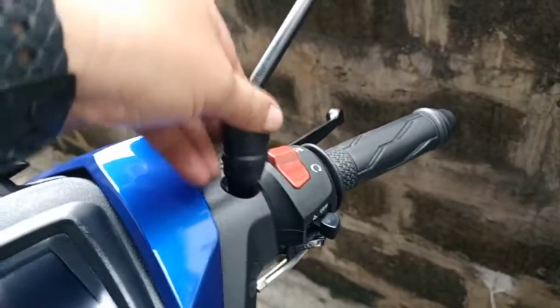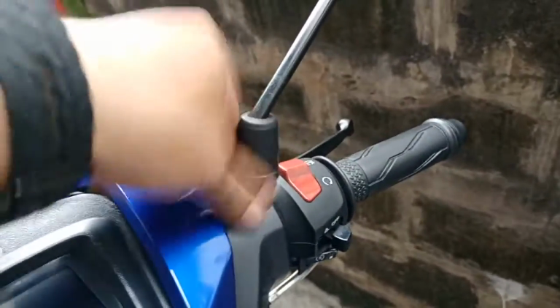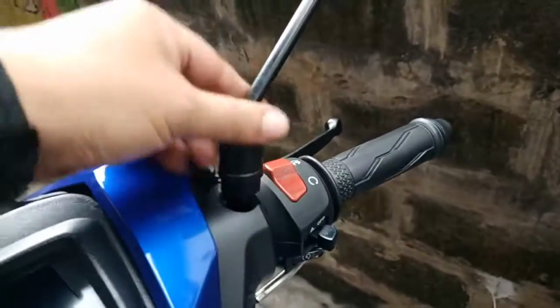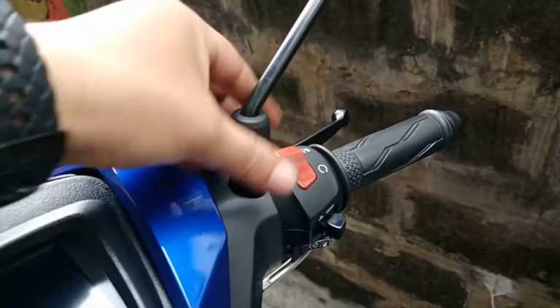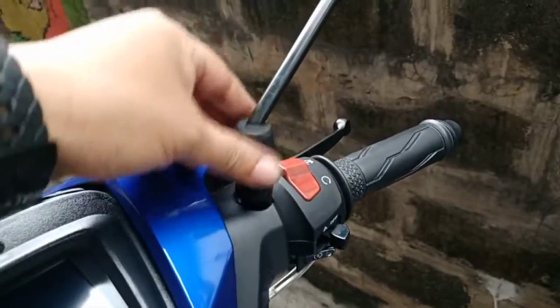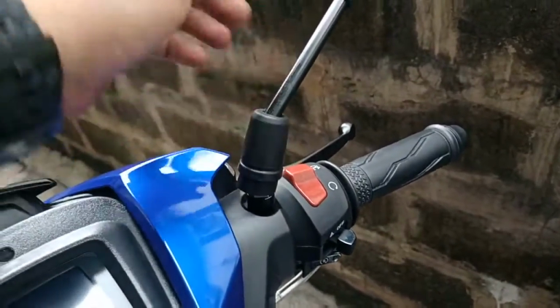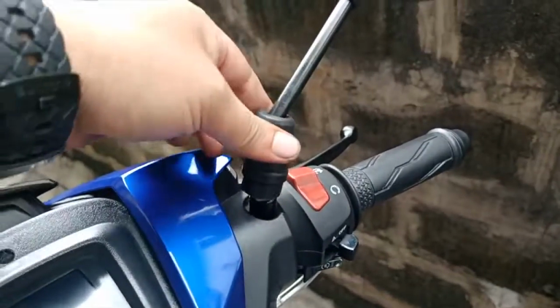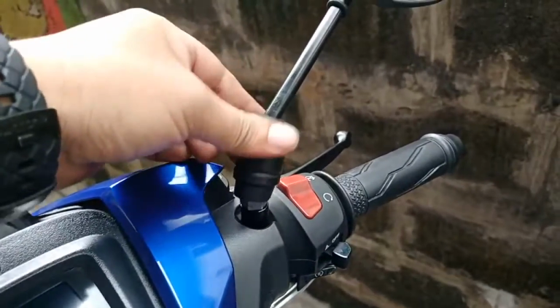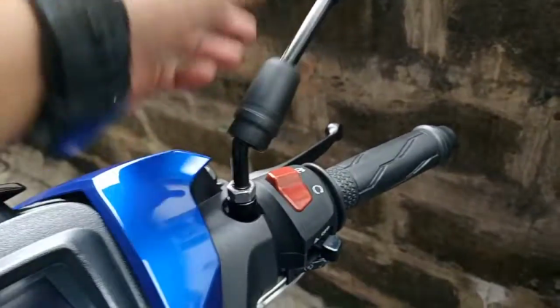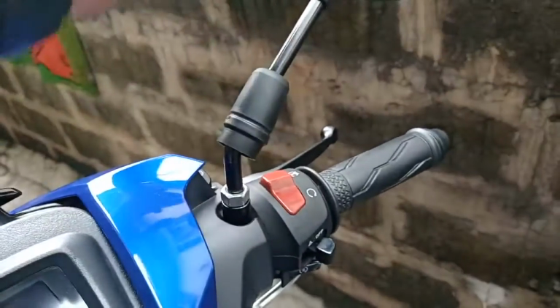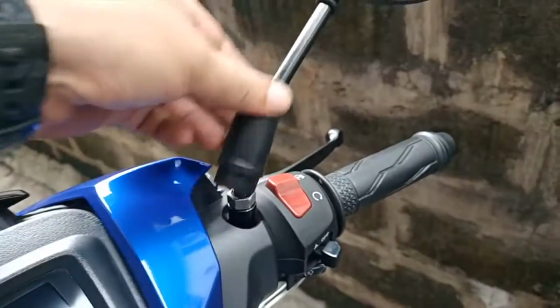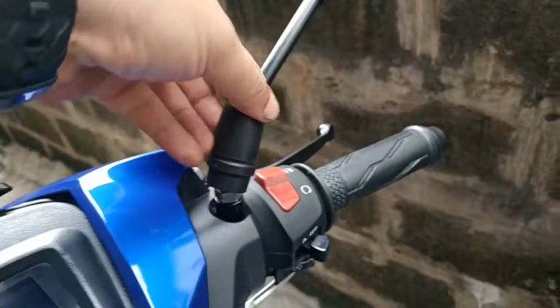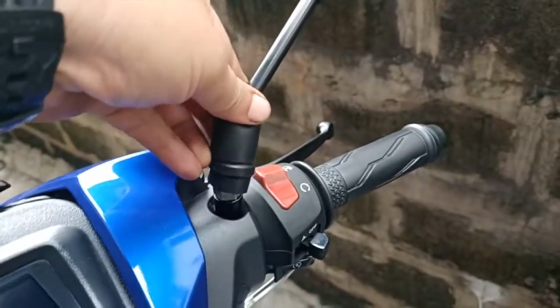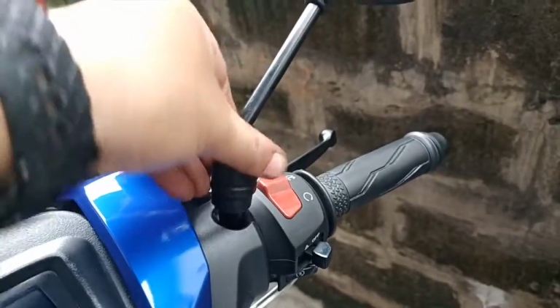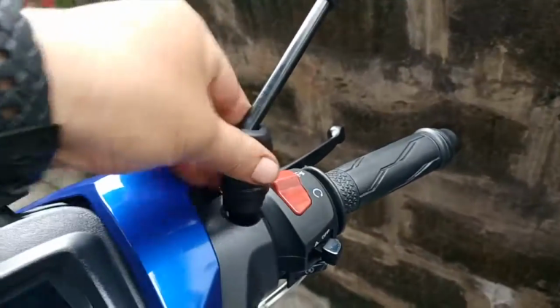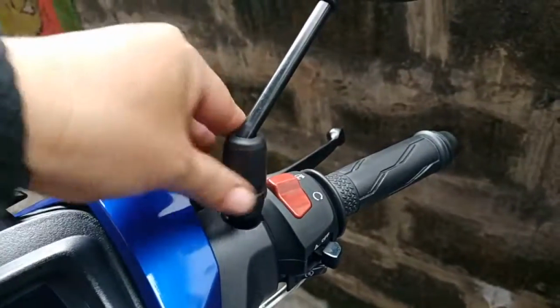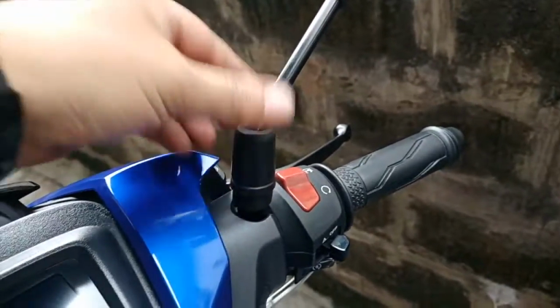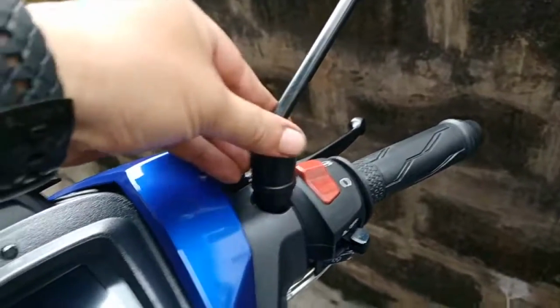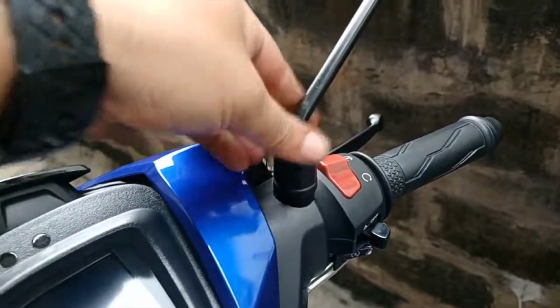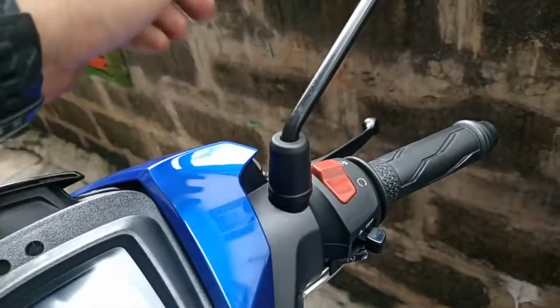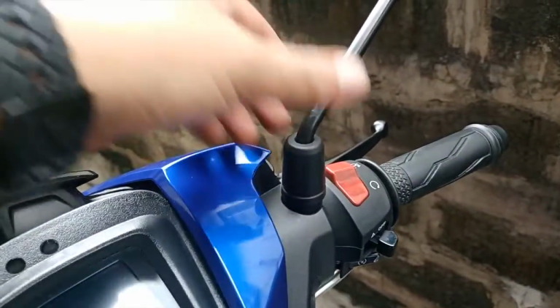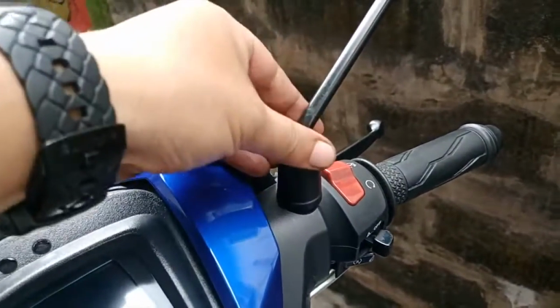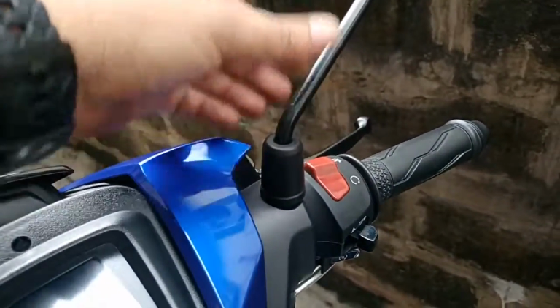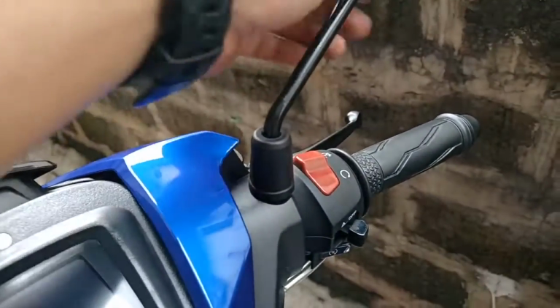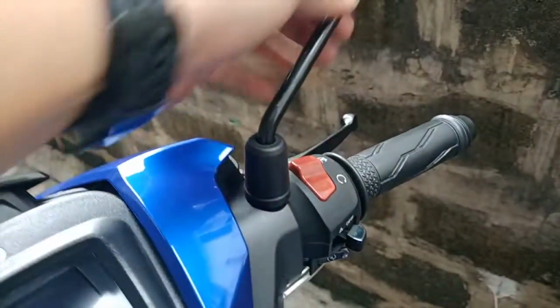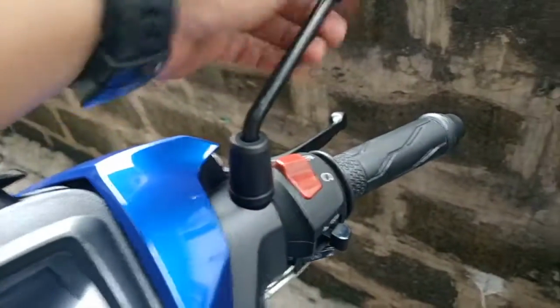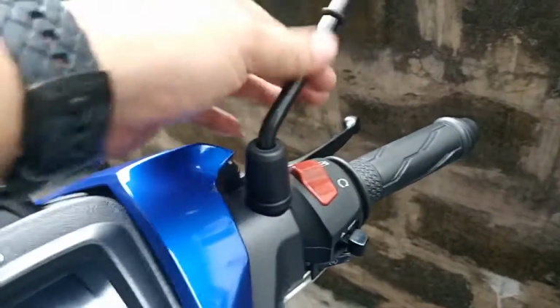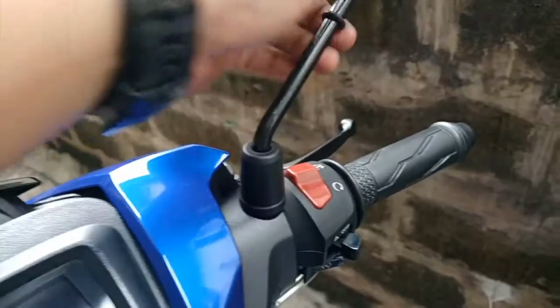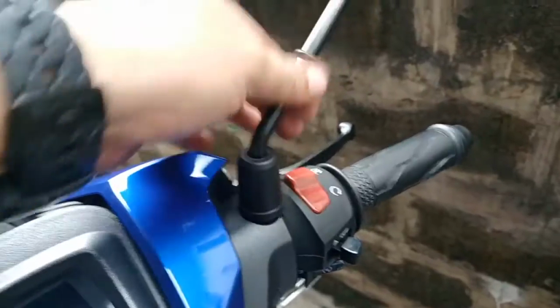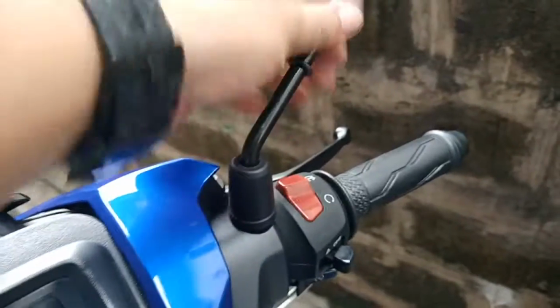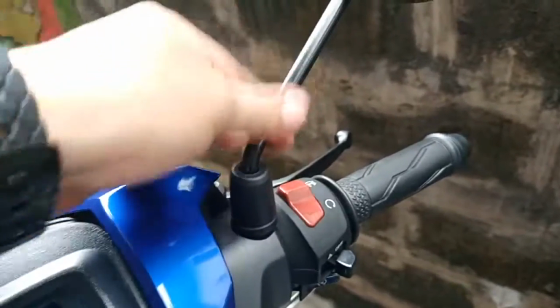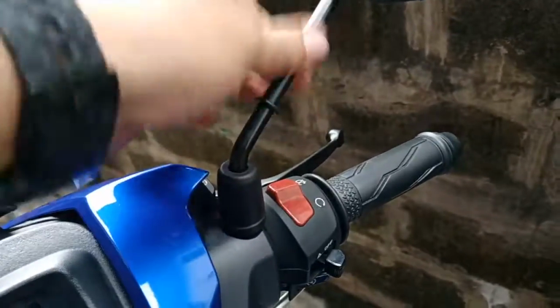The side mirror boots are held by gravity! So I installed O-rings to secure it.